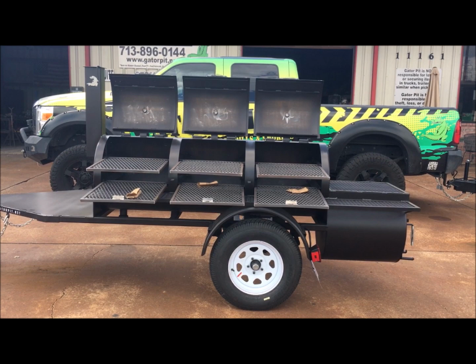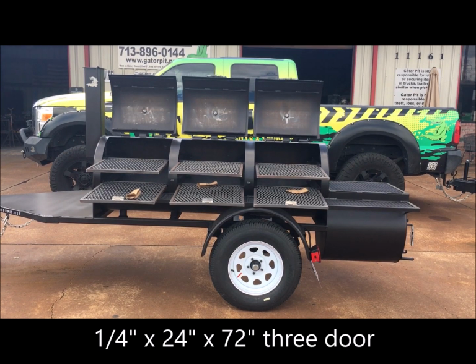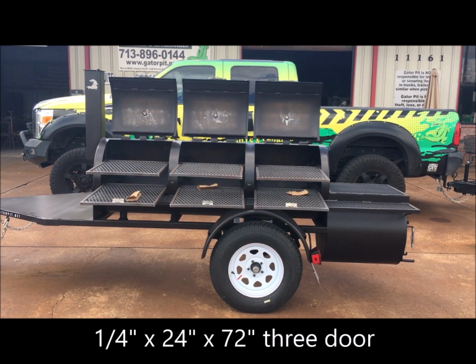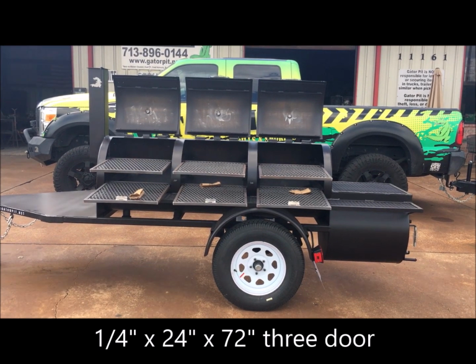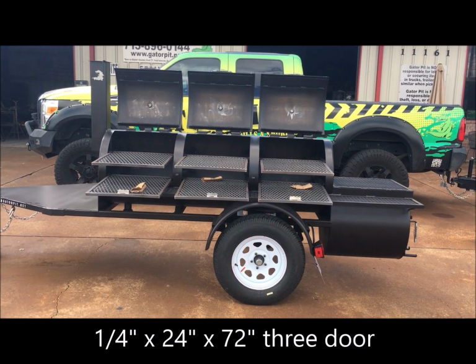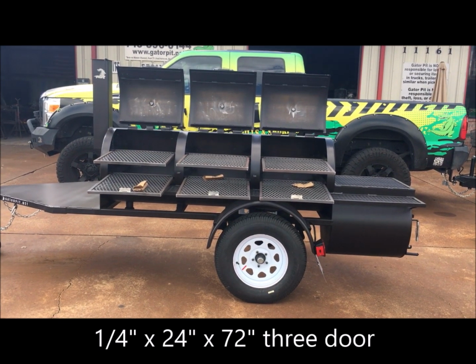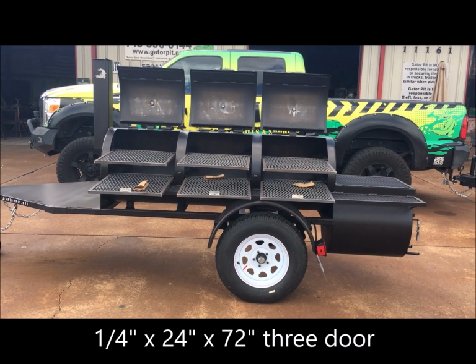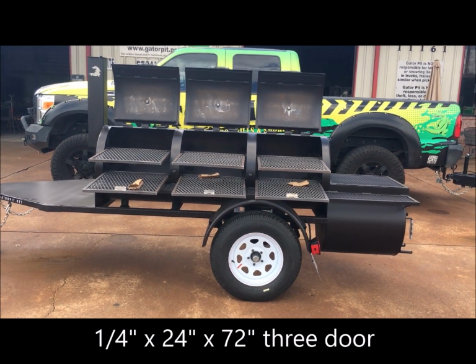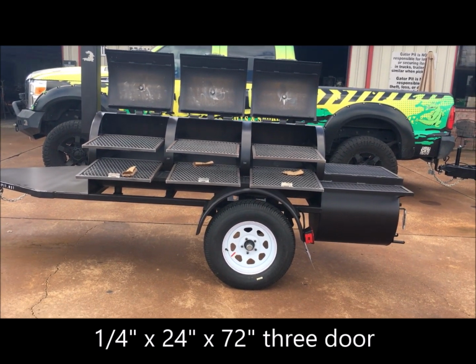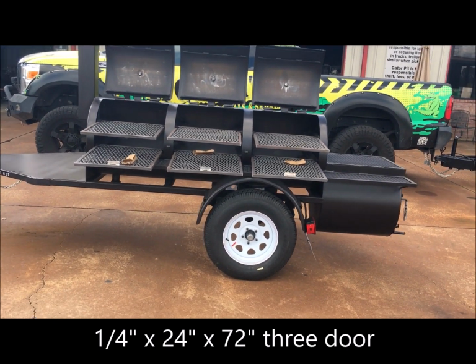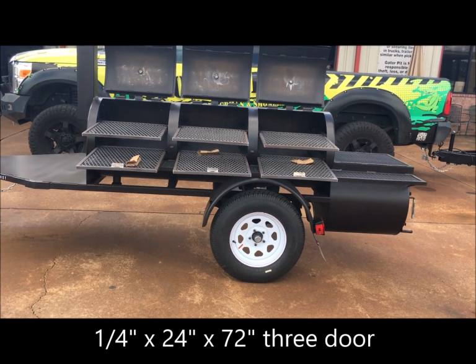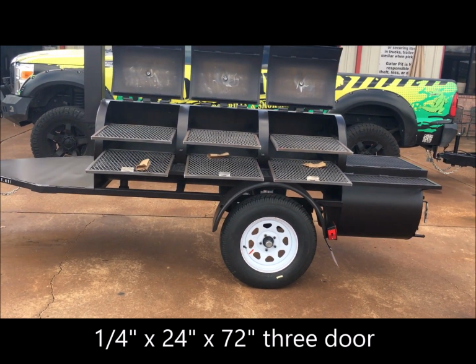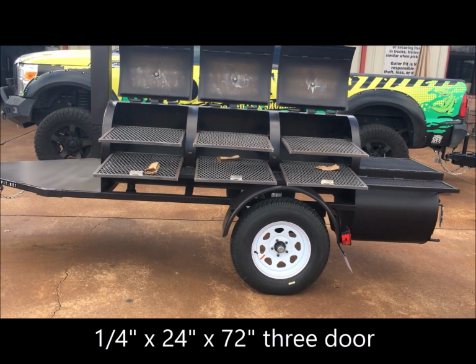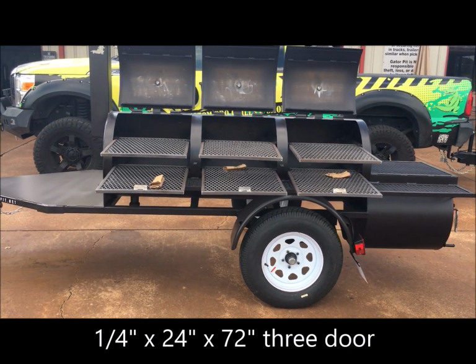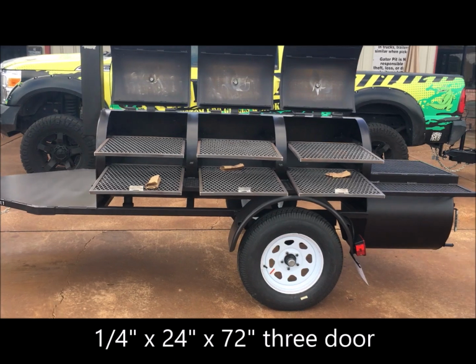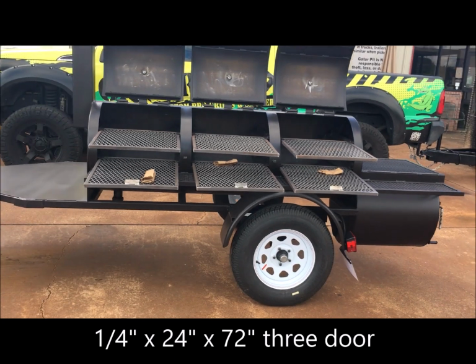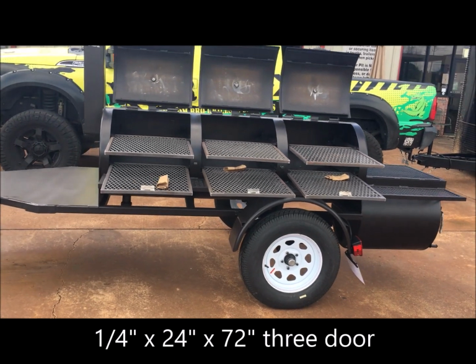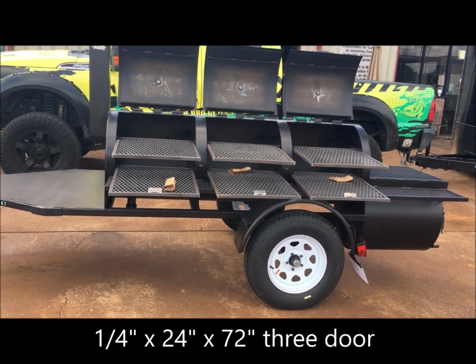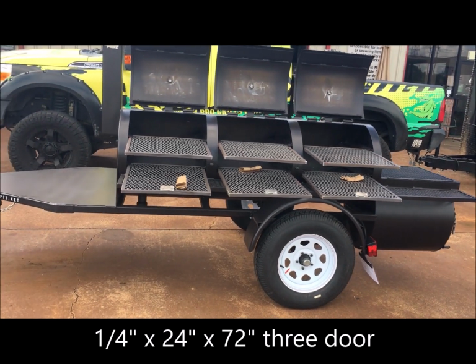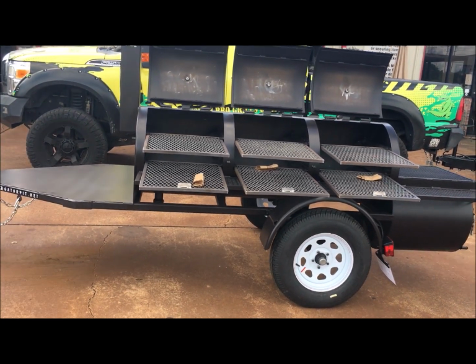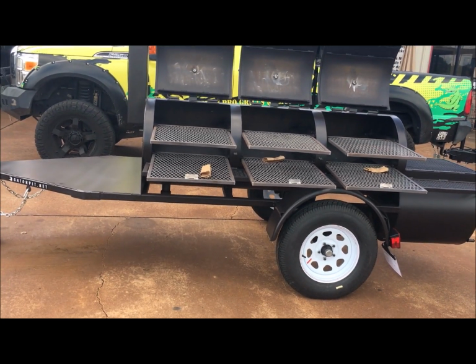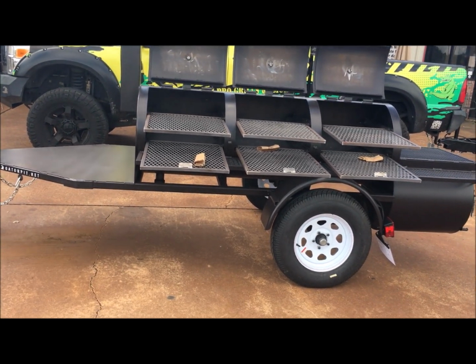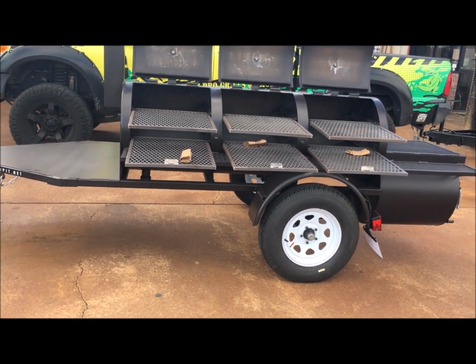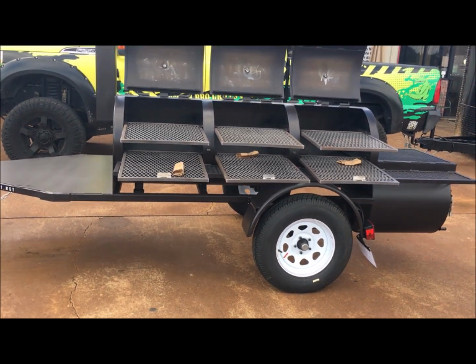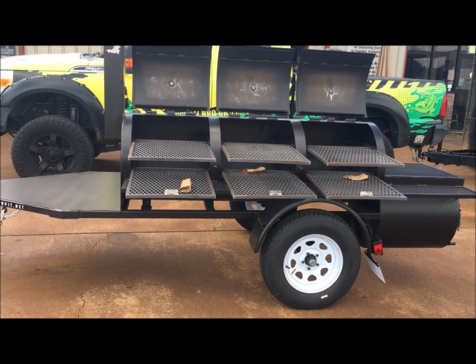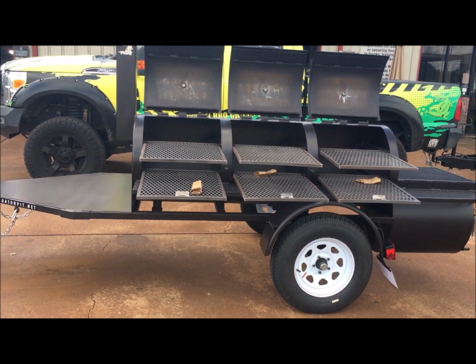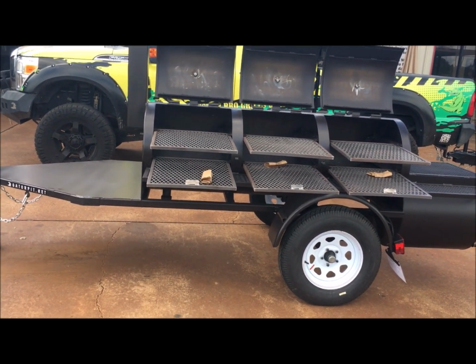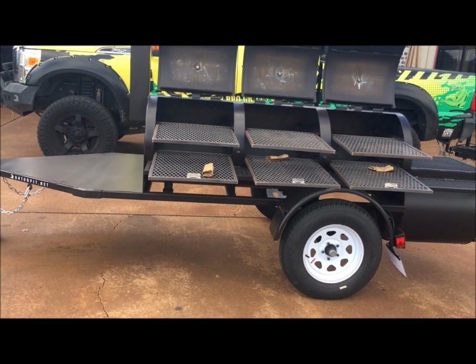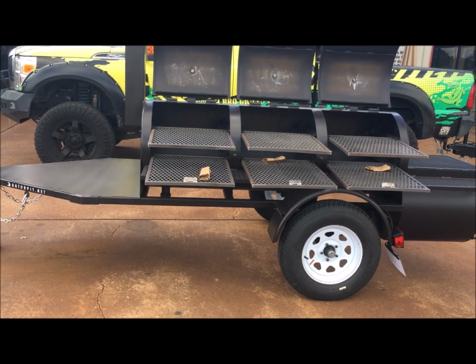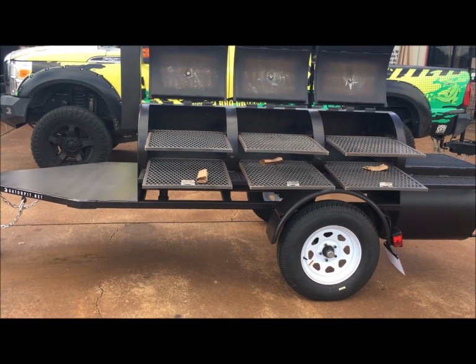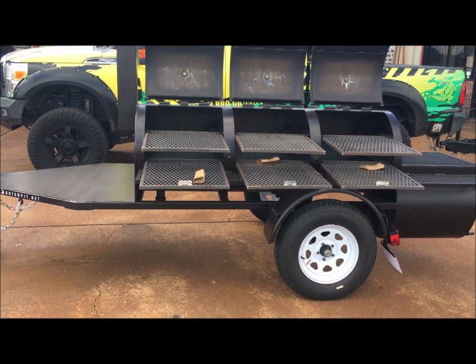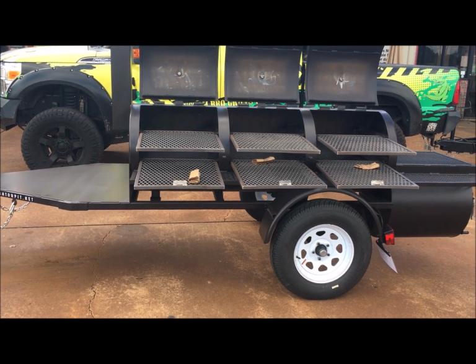Gator Pit in Texas, custom barbecue pits. Rich Robin here. I want to show you what our Falcon mobile looks like. This is an extremely popular mobile that we have through Gator Pit. This is a quarter-inch thick pipe on the main chamber and the firebox.